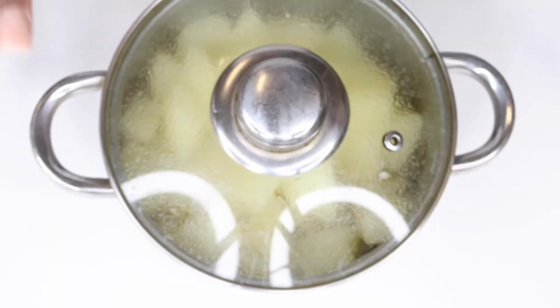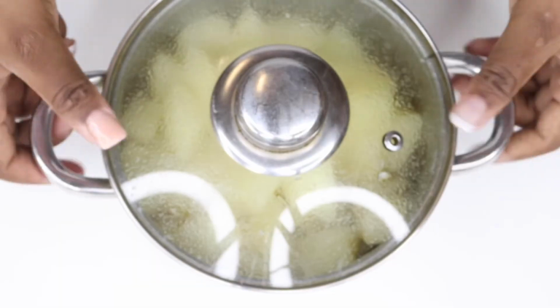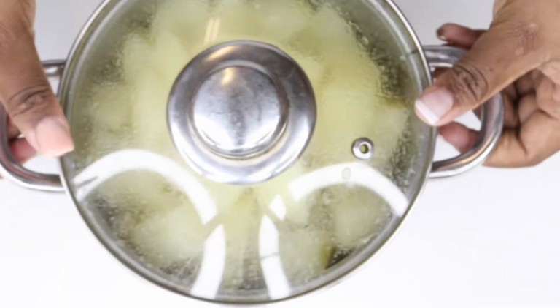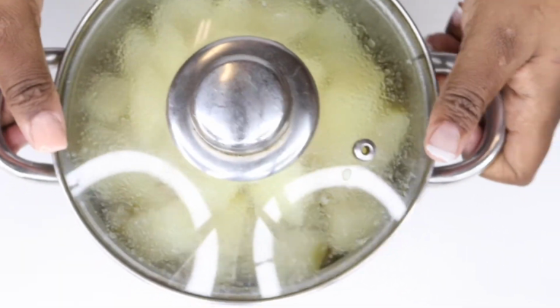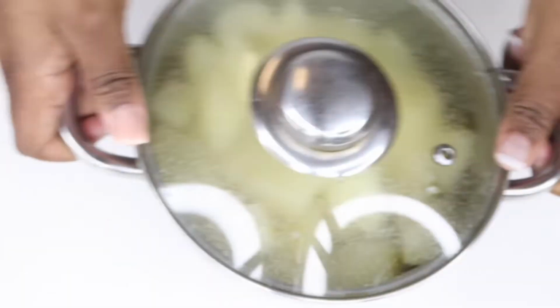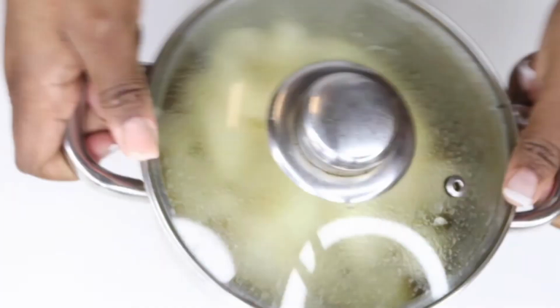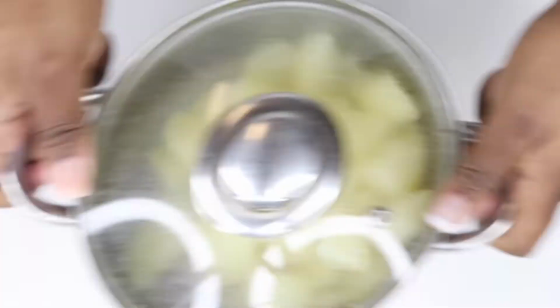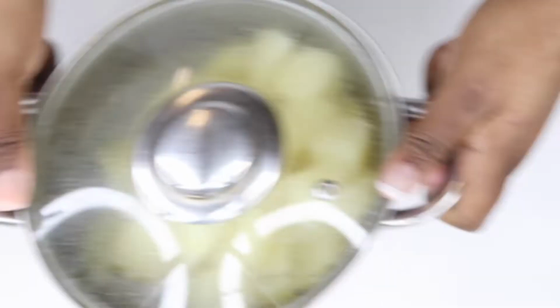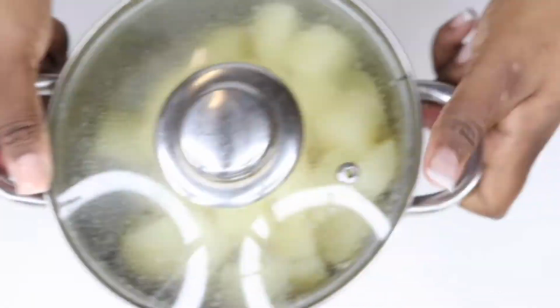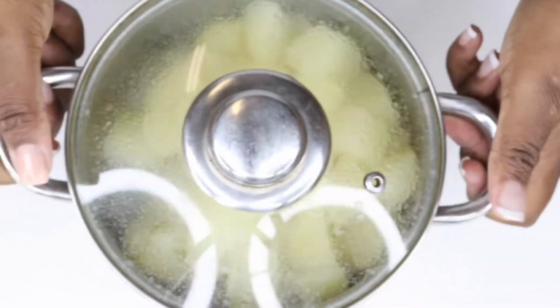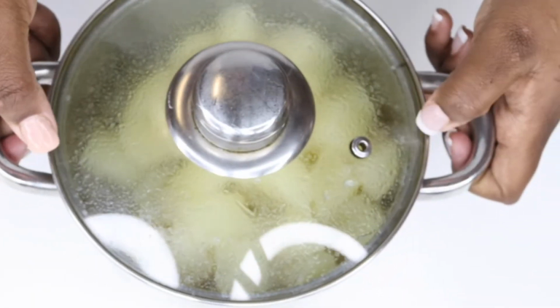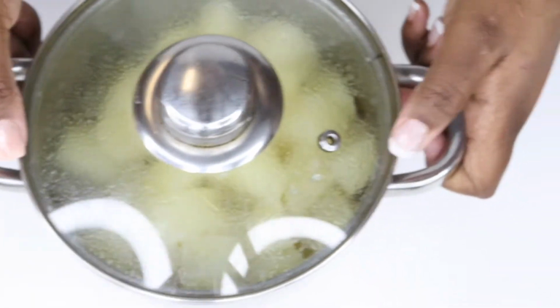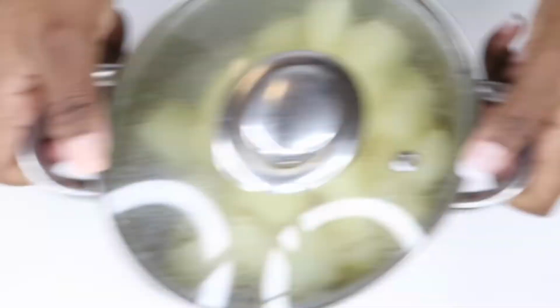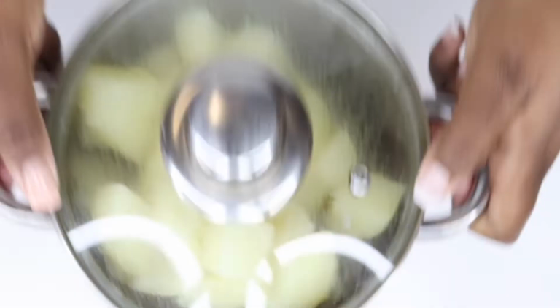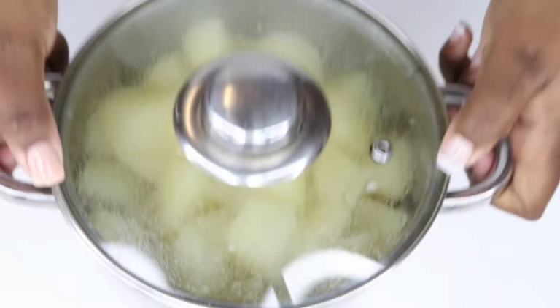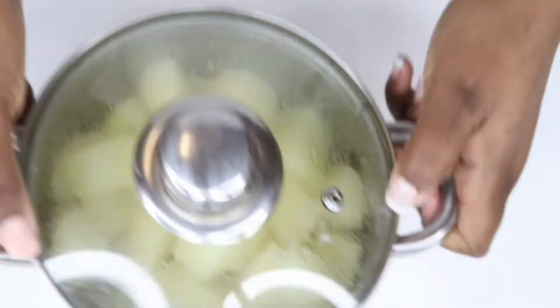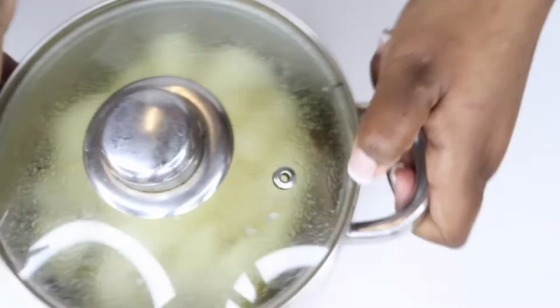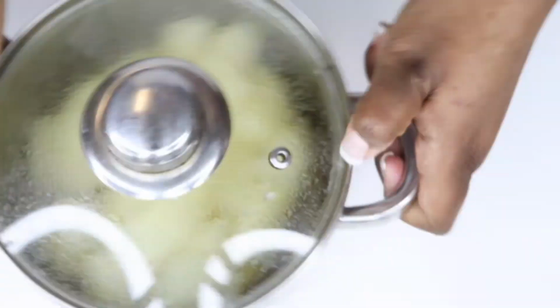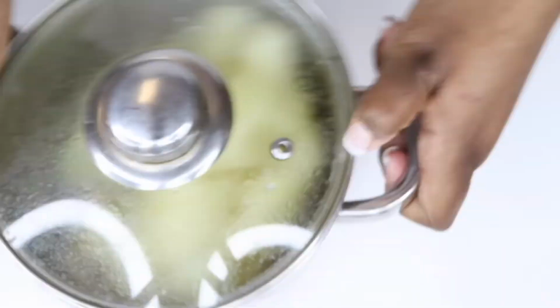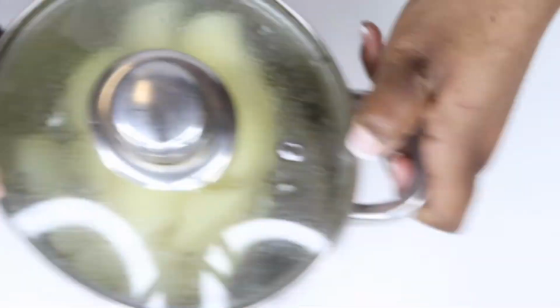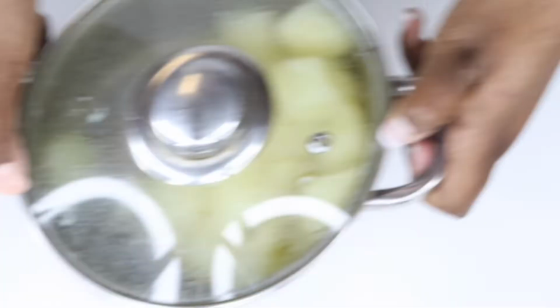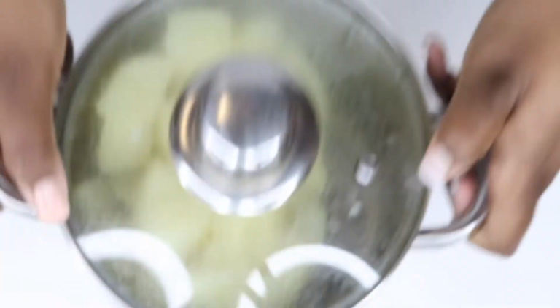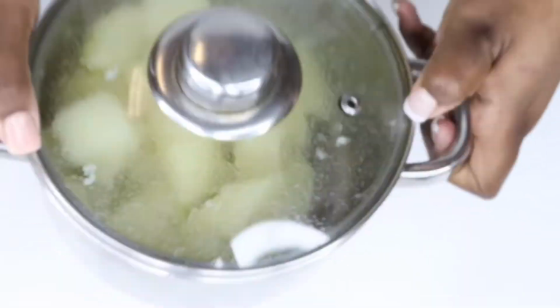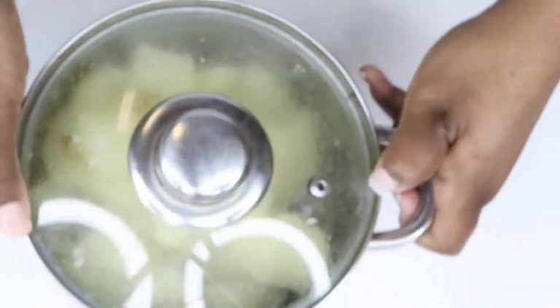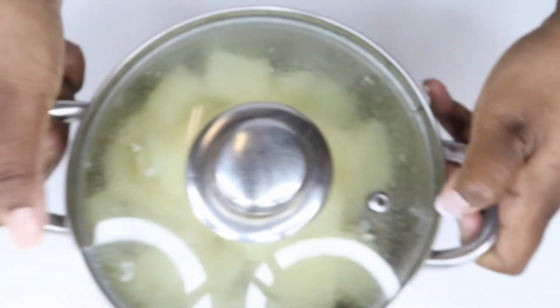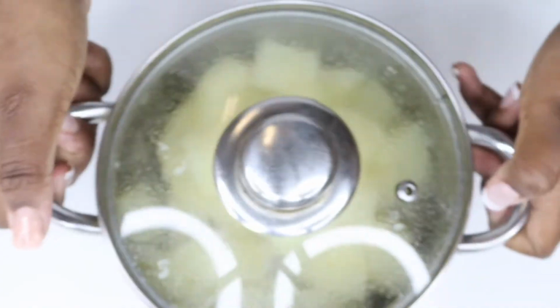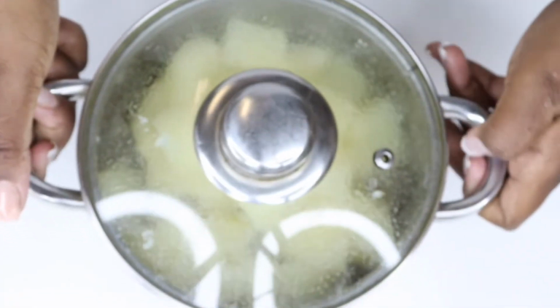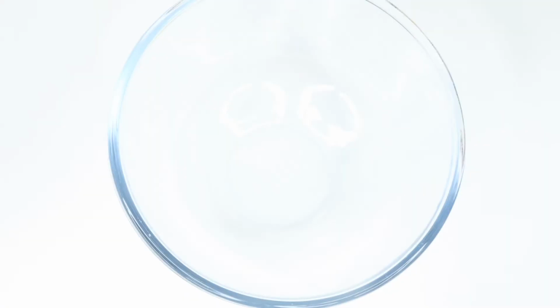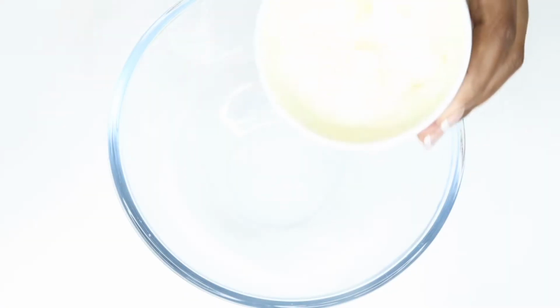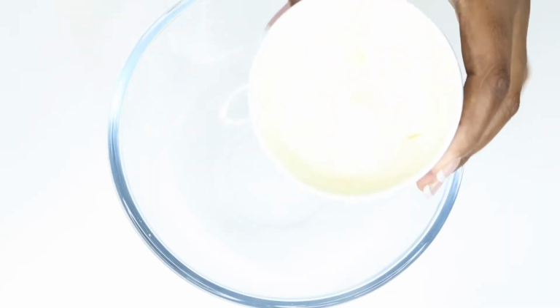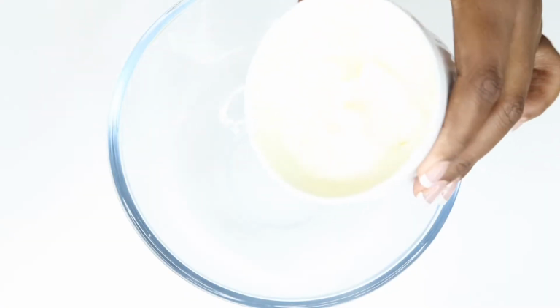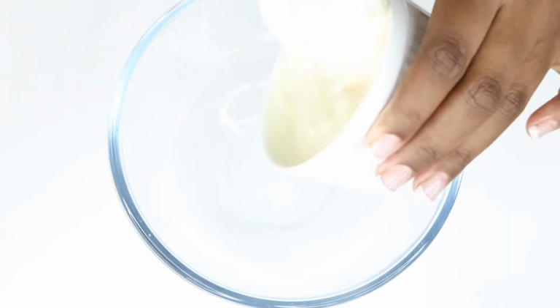Once the potatoes are cooked, just shake the pot to roughen up the edges of the potatoes — it makes your potato salad more premier.